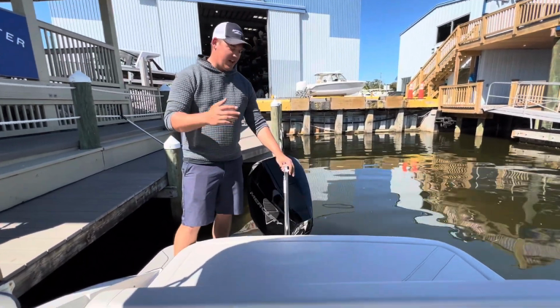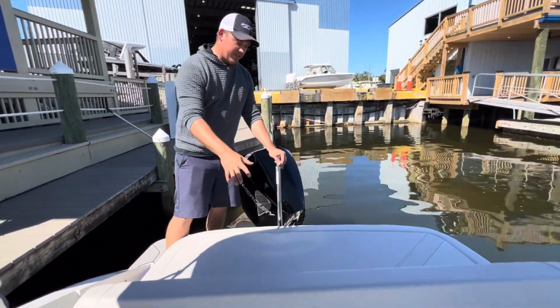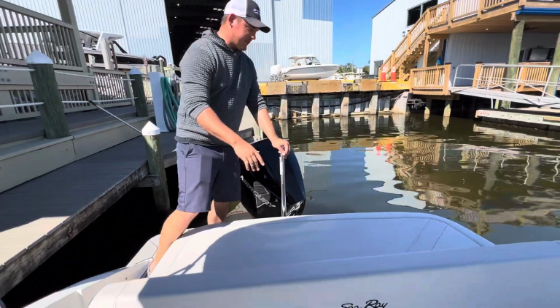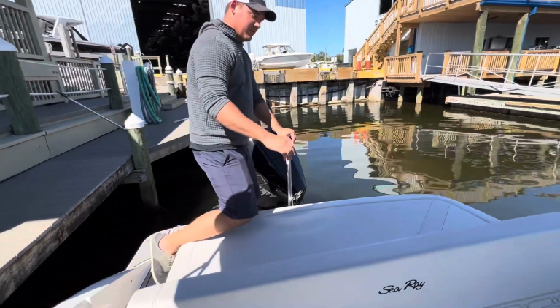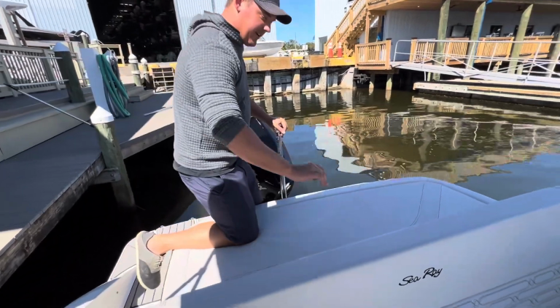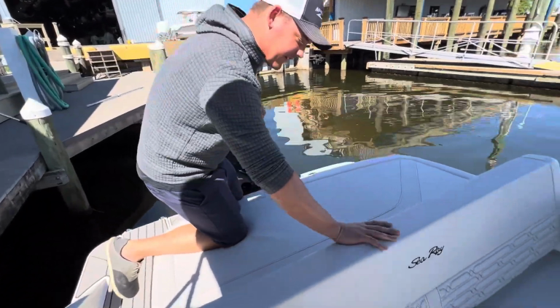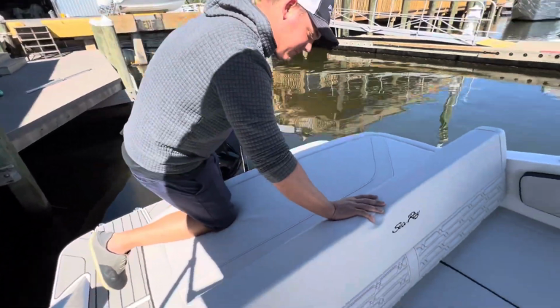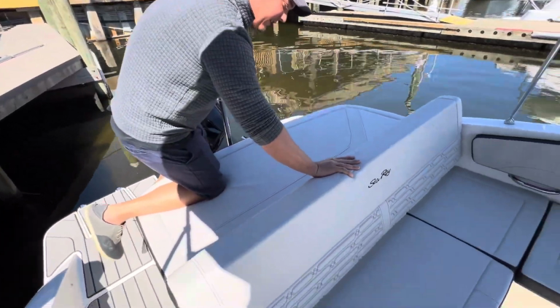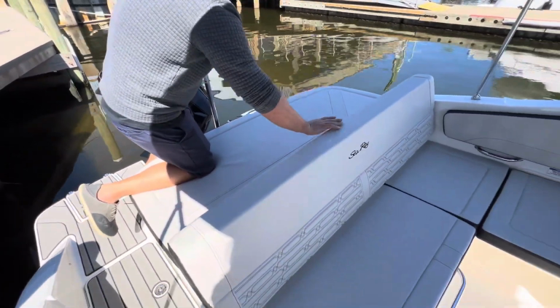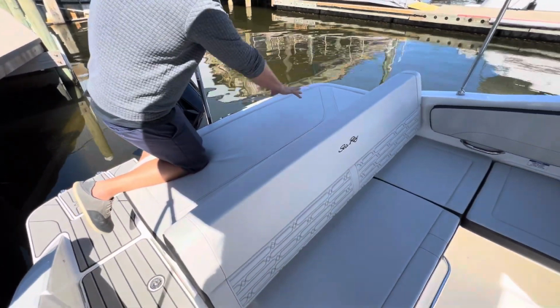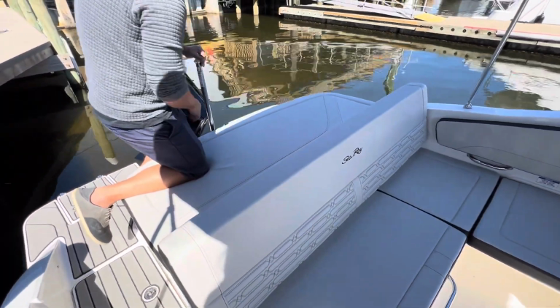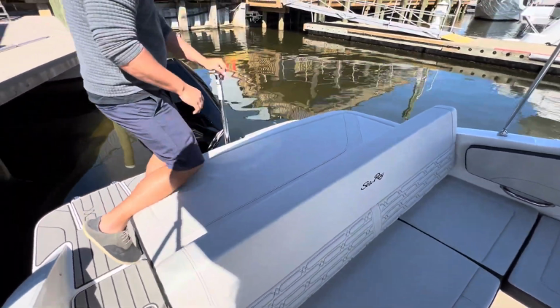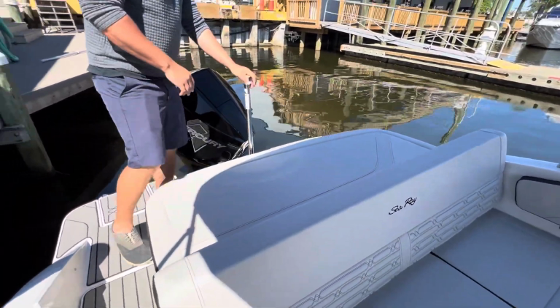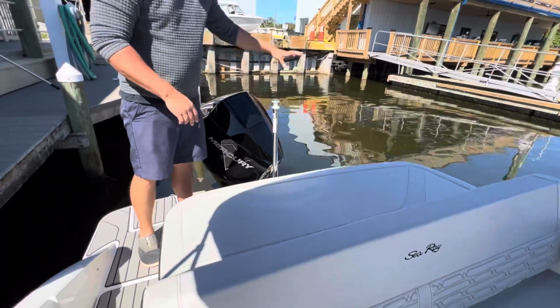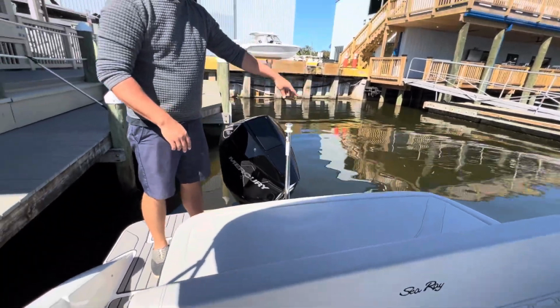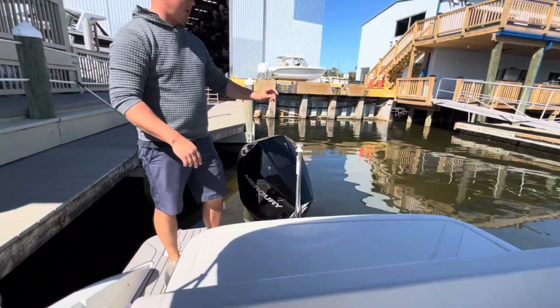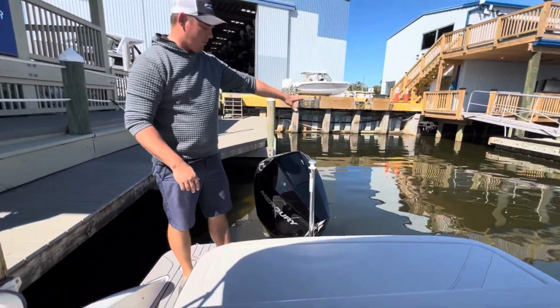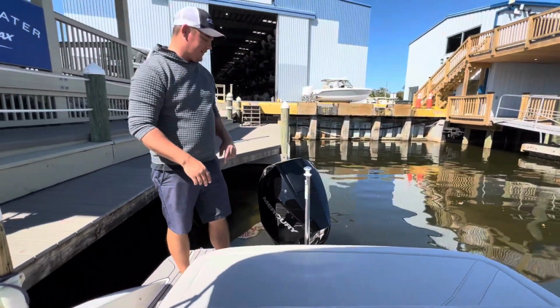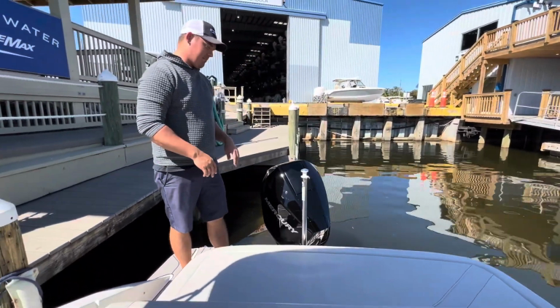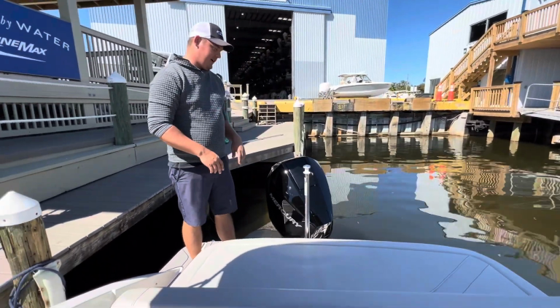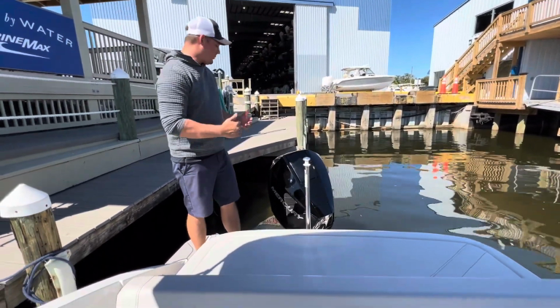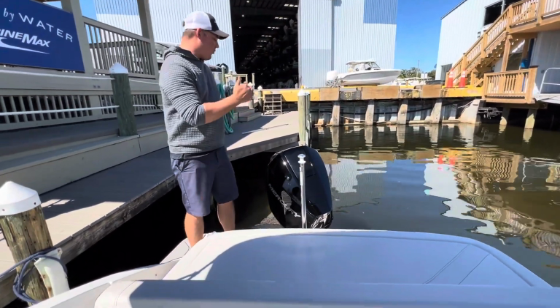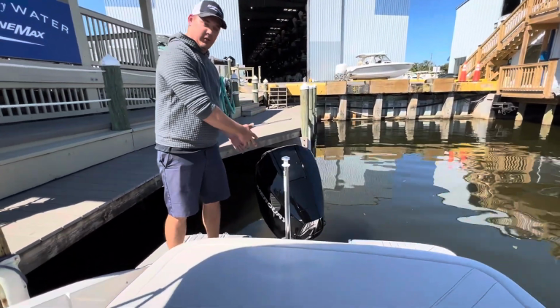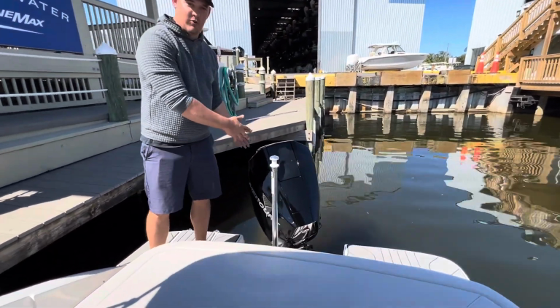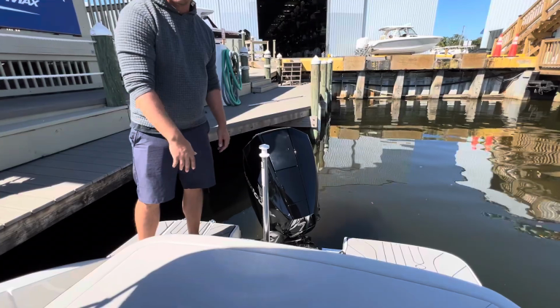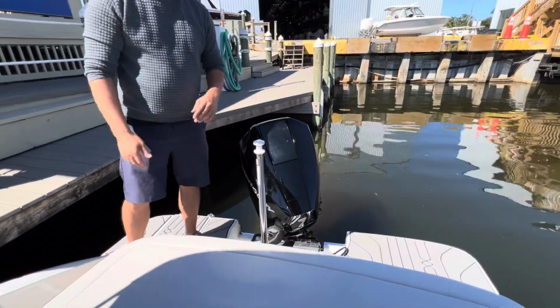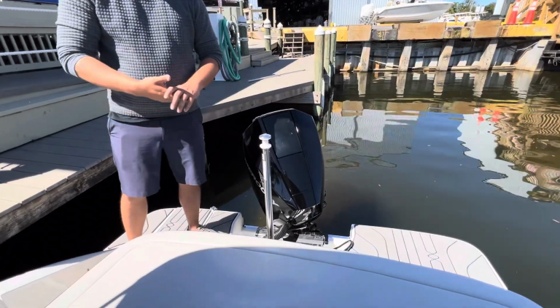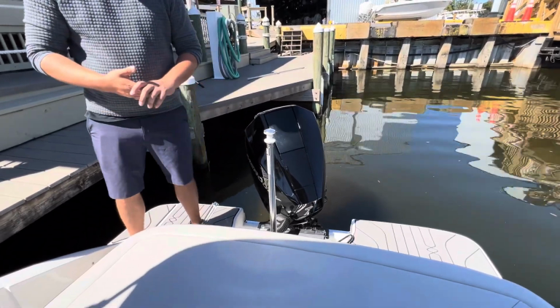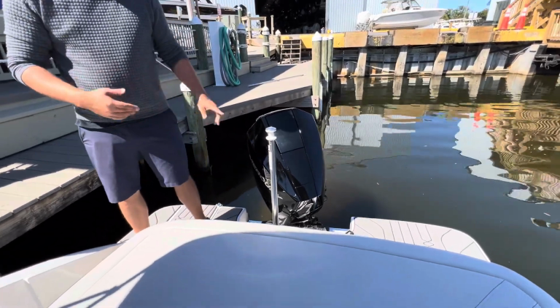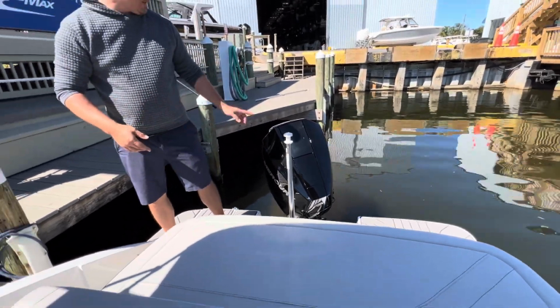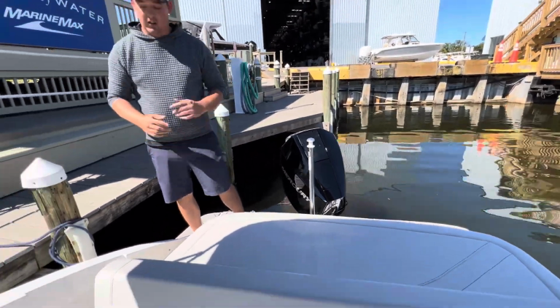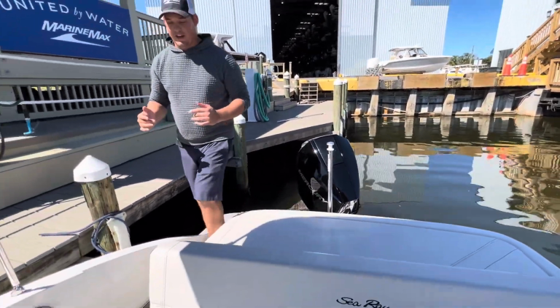I love what they've done with this lounger back here. I've got a nice backrest — it's a beautiful spot to be on the back of the boat. You can see kids and friends jumping off into the water, getting to the sandbar. This one has a wonderful 200 horsepower Mercury Verado engine, the V6. Love that engine.